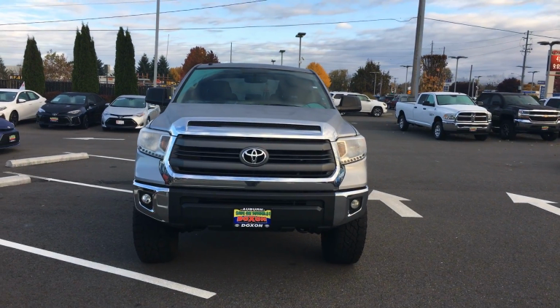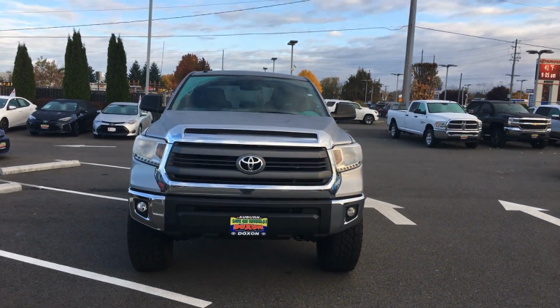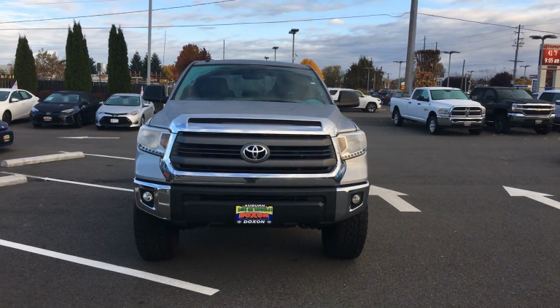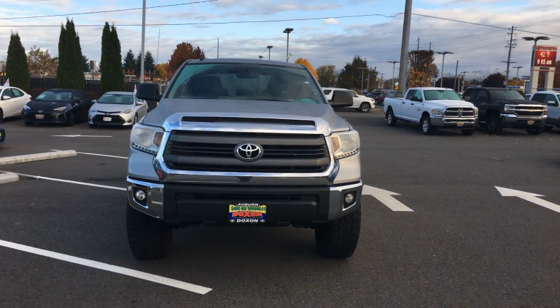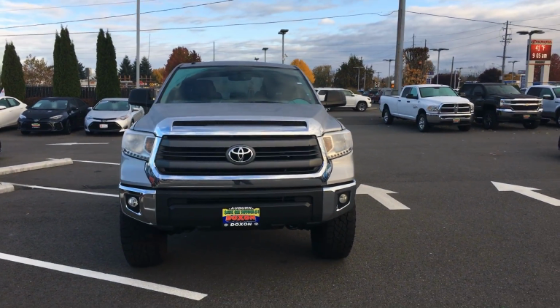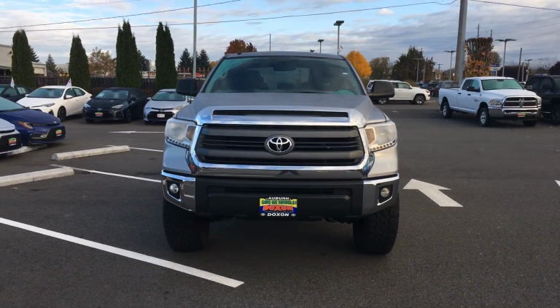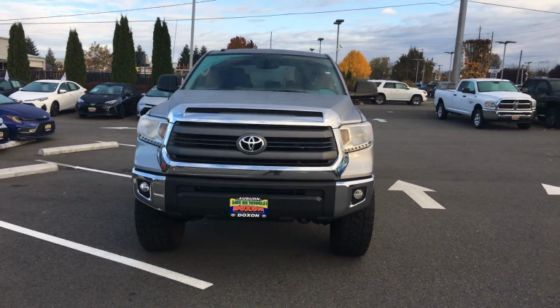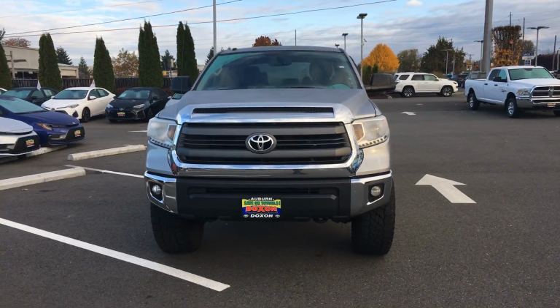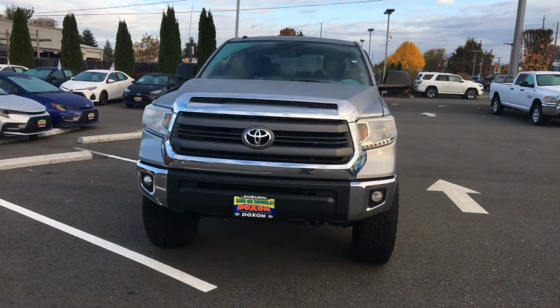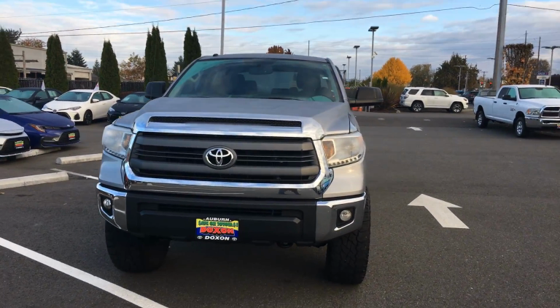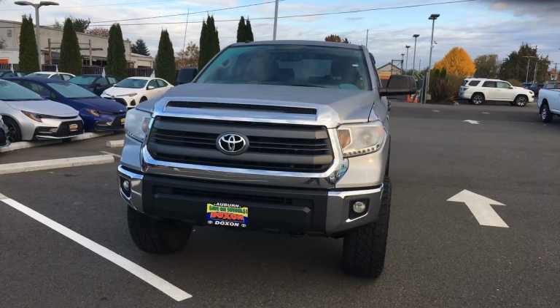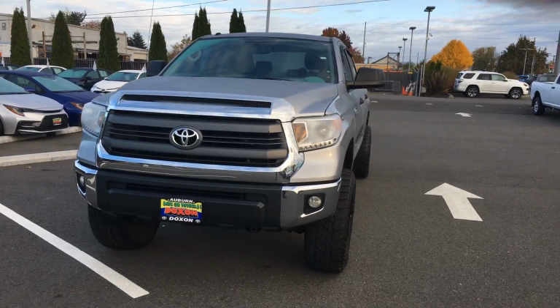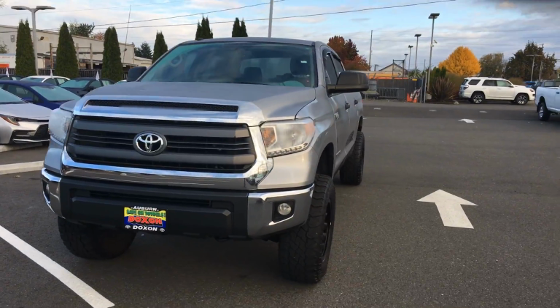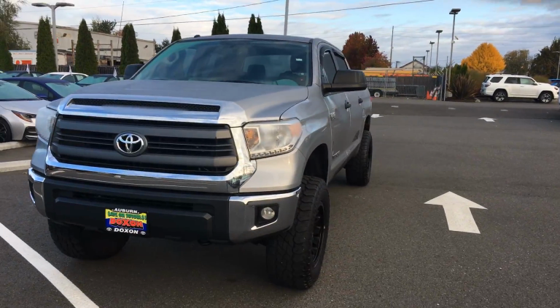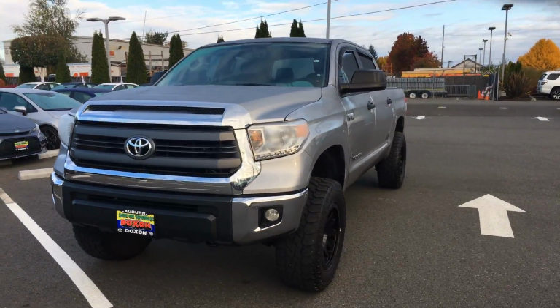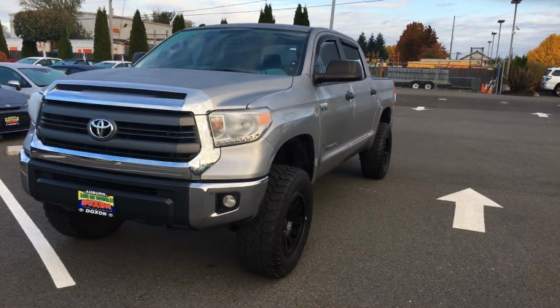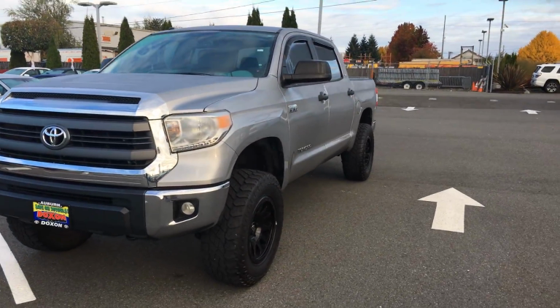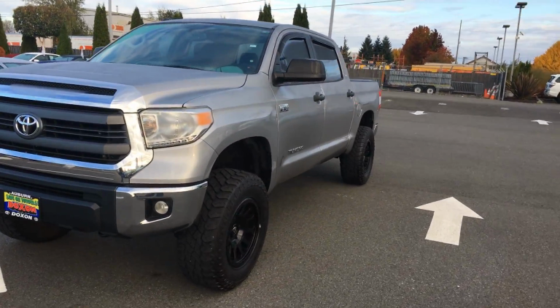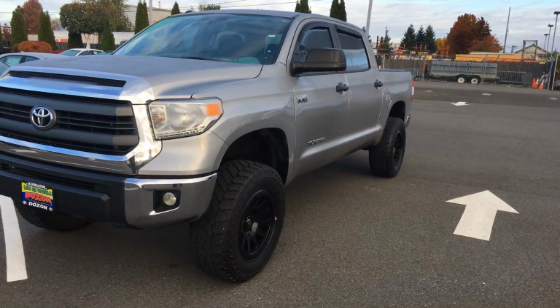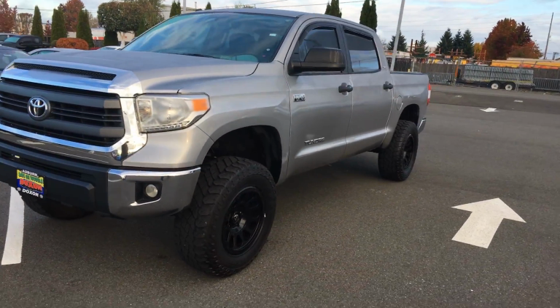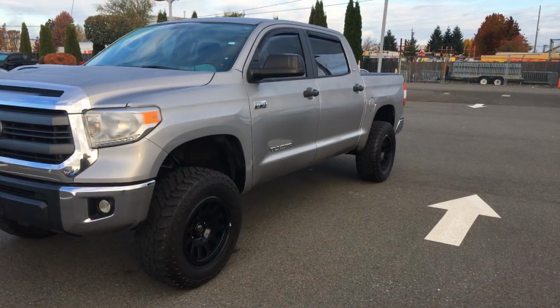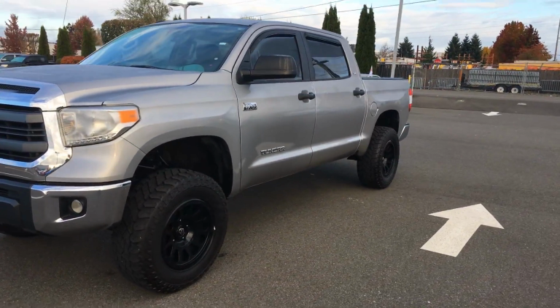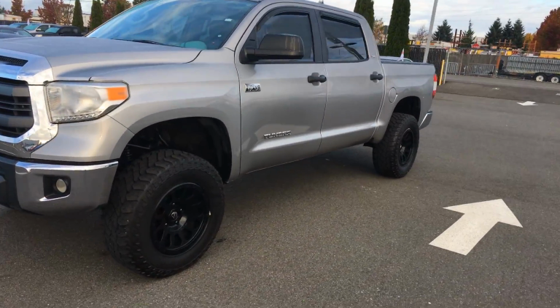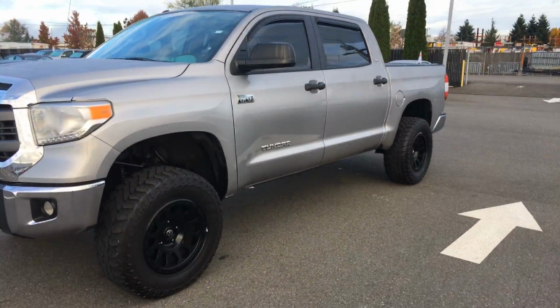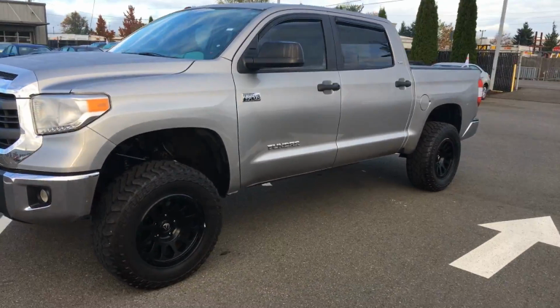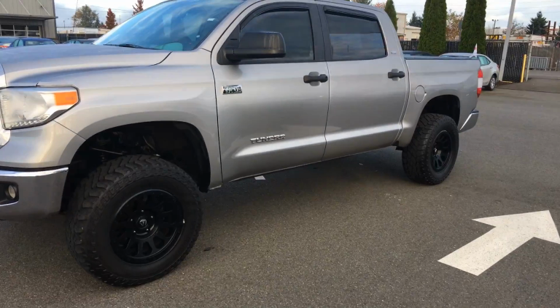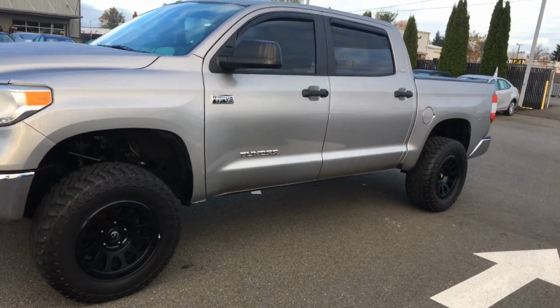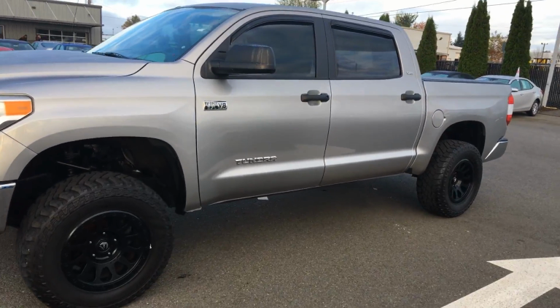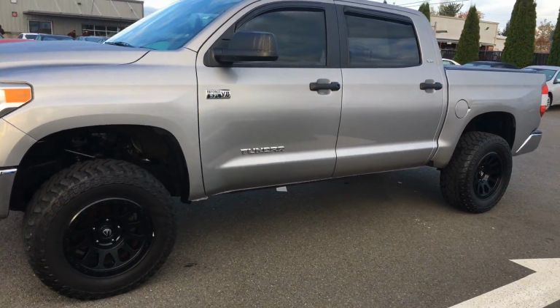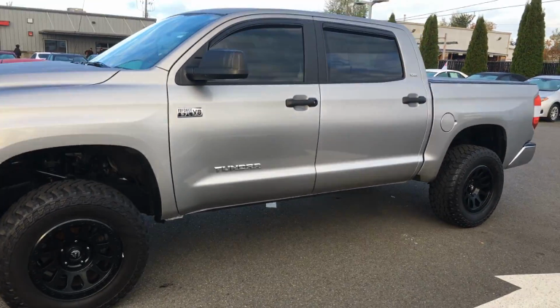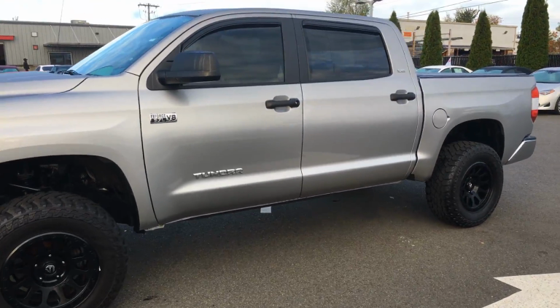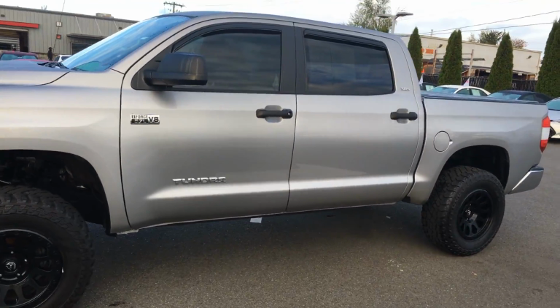Hey Dylan, good morning. It's Ken at Docks & Toyota. And as you know, Wren has bought several cars from us. In fact, his name should be on the building, but he always refers folks to us. And since you bought here before, we're going to take very good care of you.